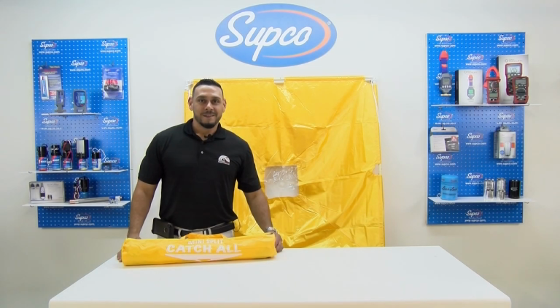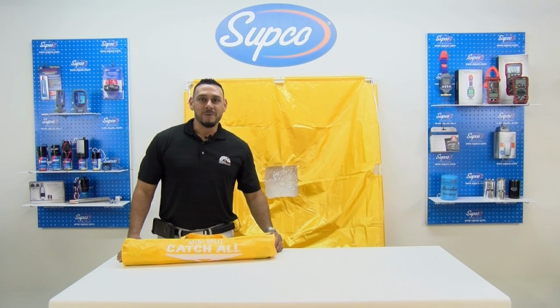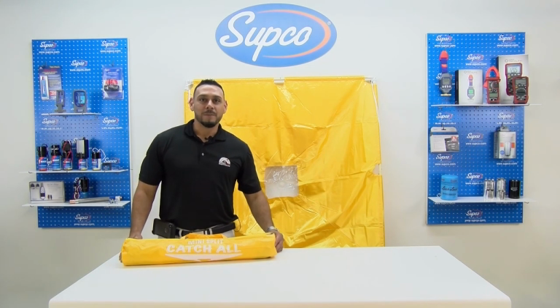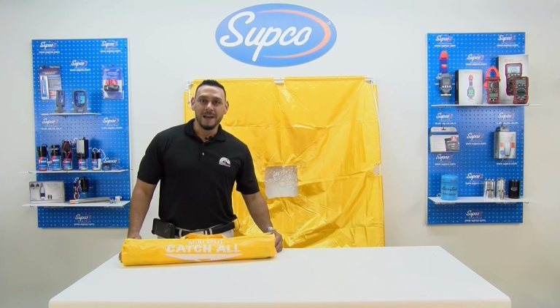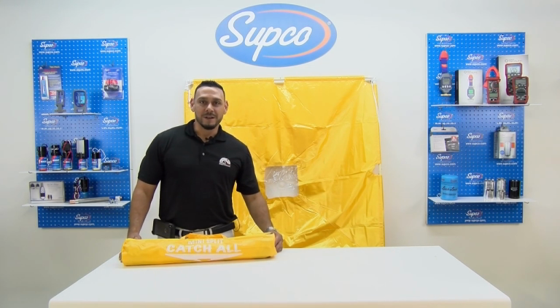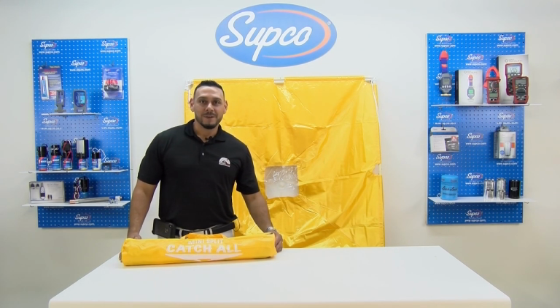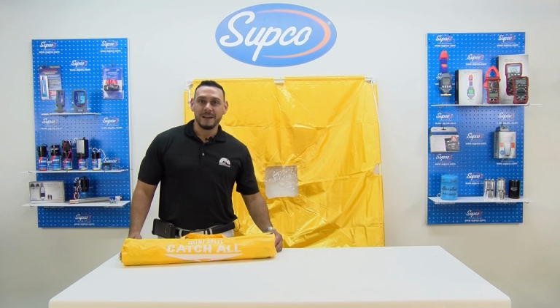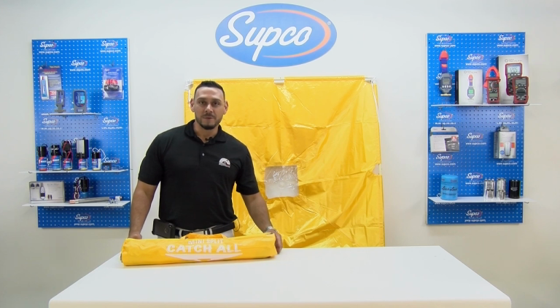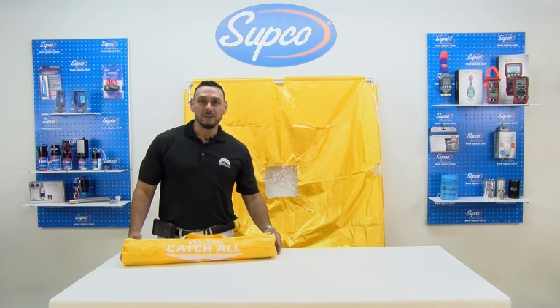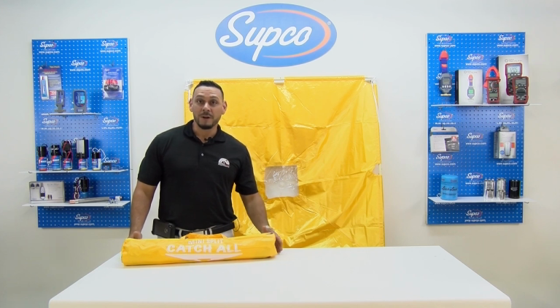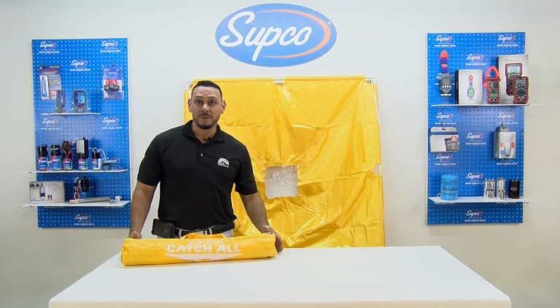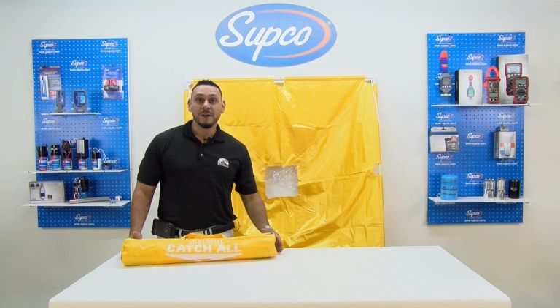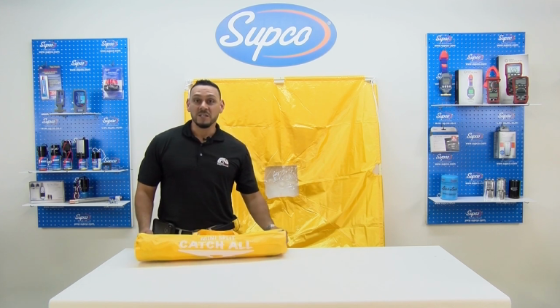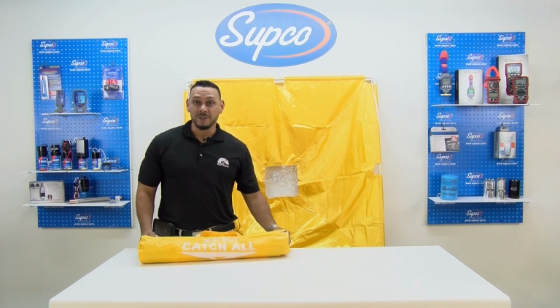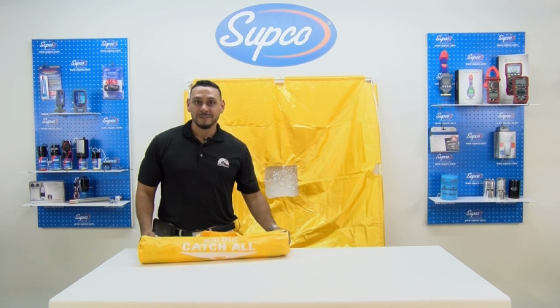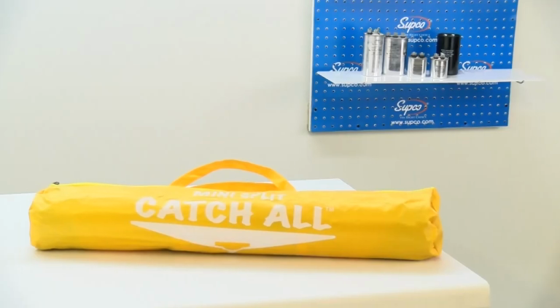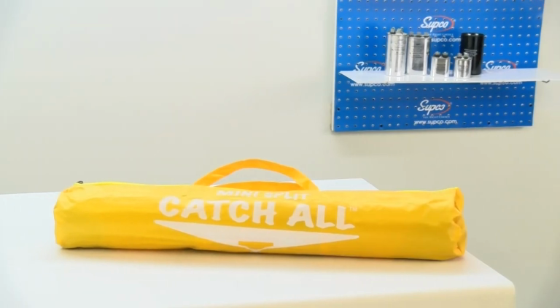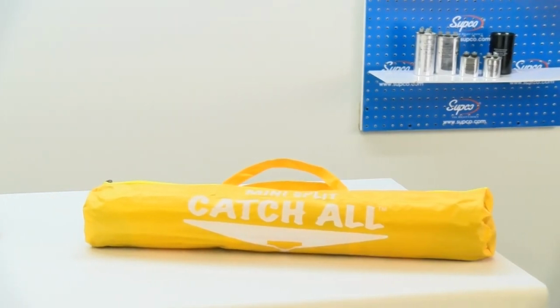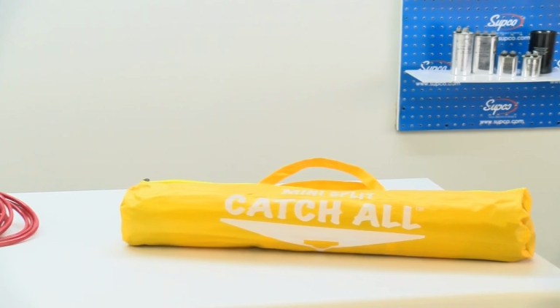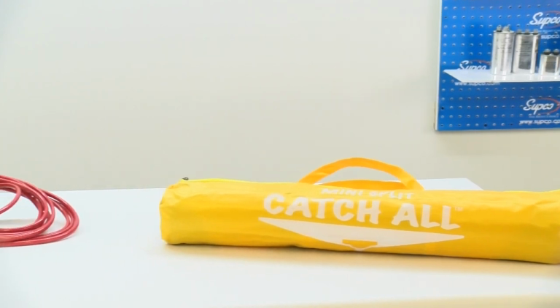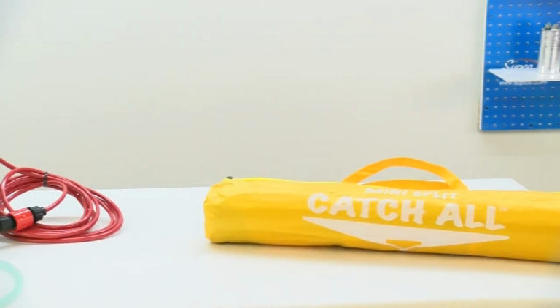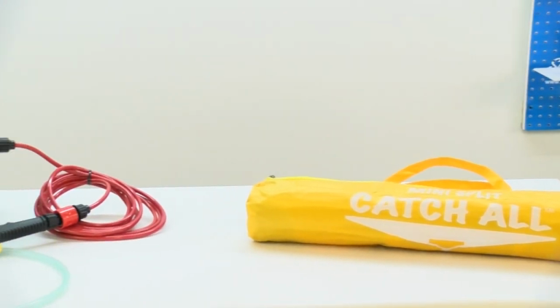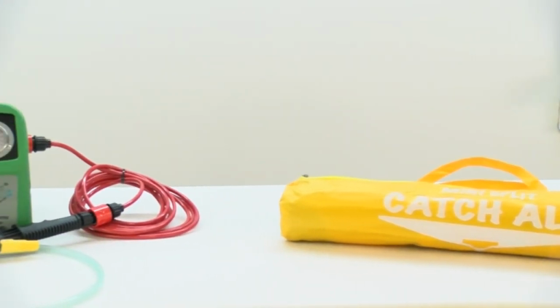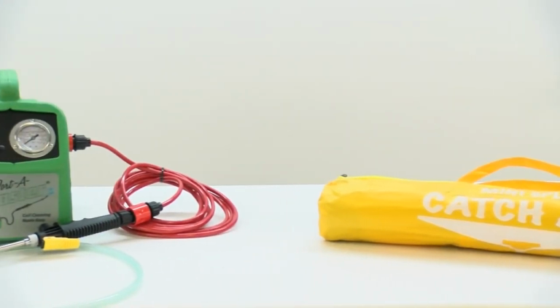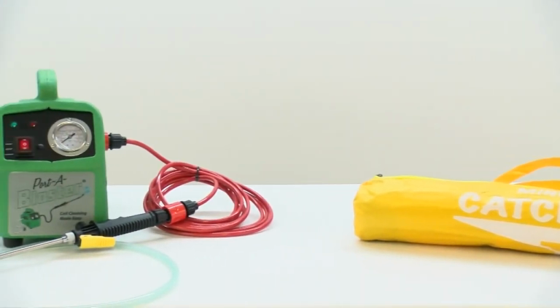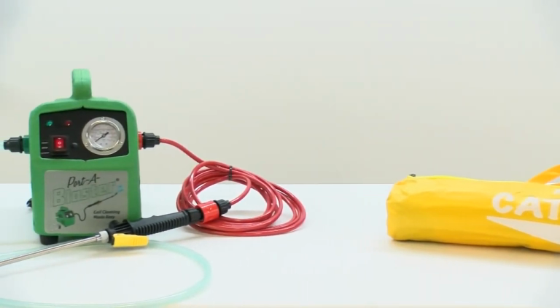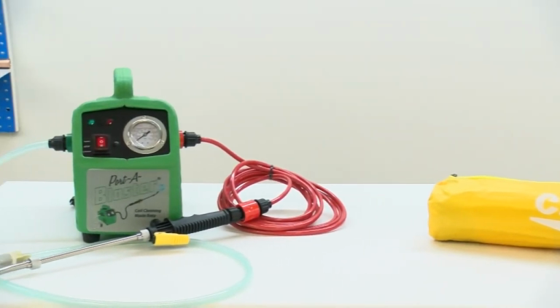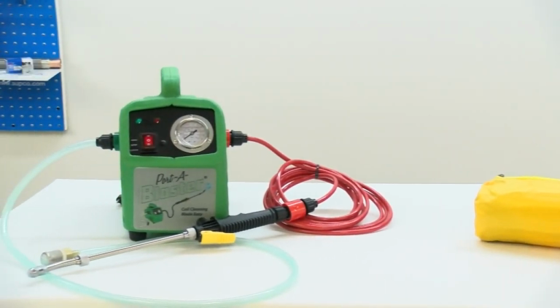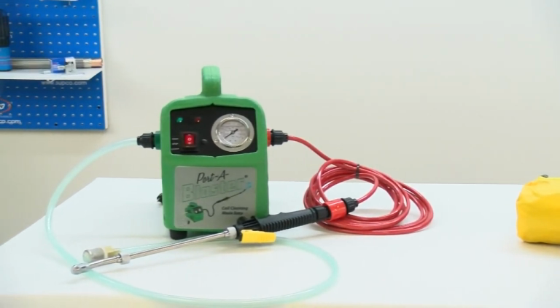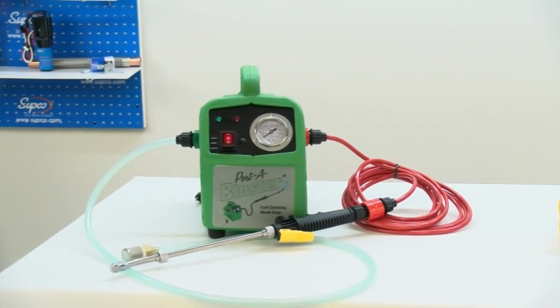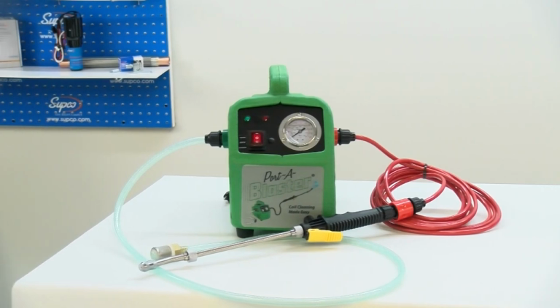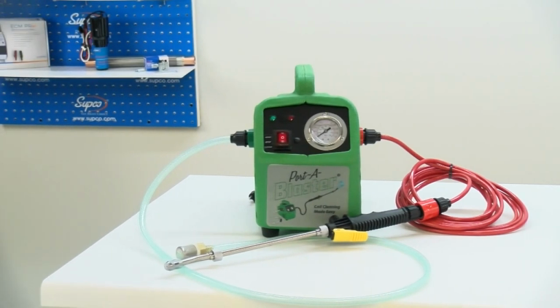Hey everybody, my name is Eddie with Design Temp, and today we'll be demonstrating the newest product by SUPCO — the mini split catch-all. It's a real quality accessory to have as part of your coil cleaning regimen, along with the porta blaster, both of which come in an excellent value.